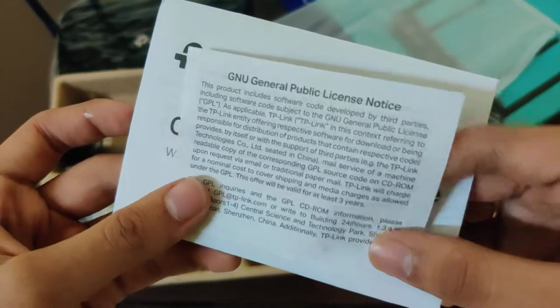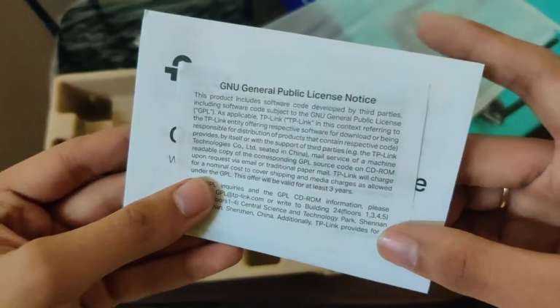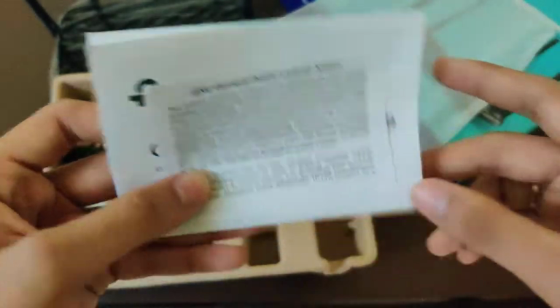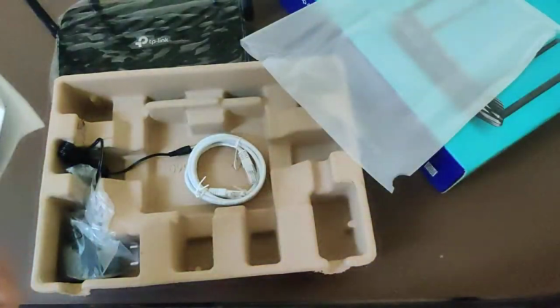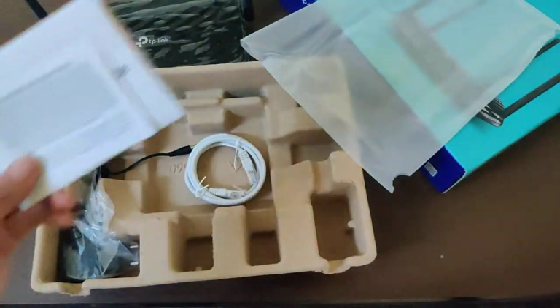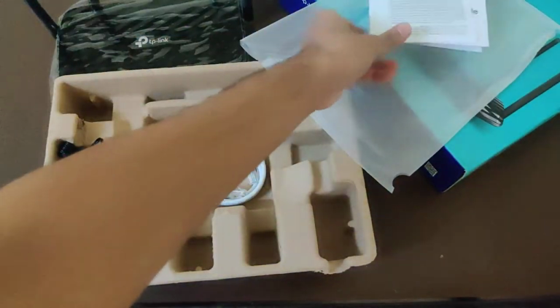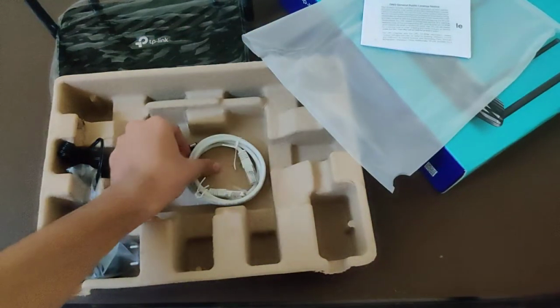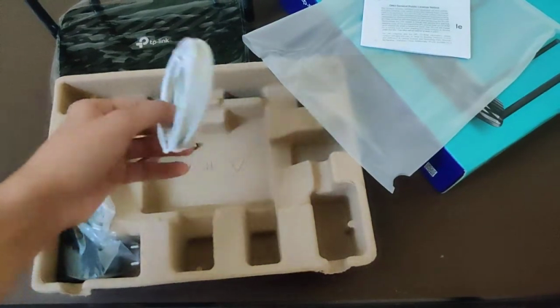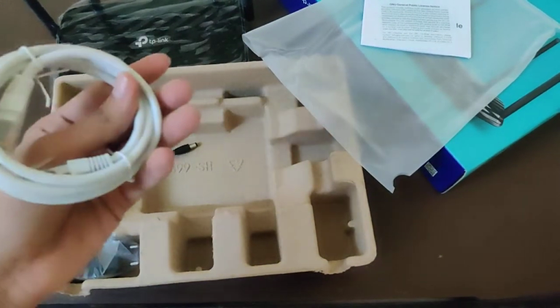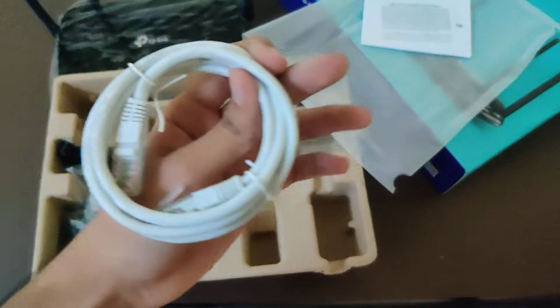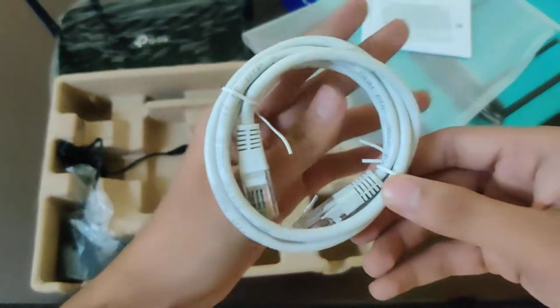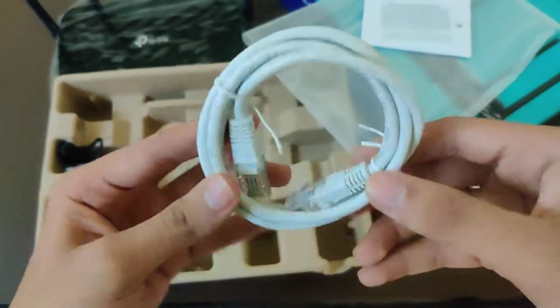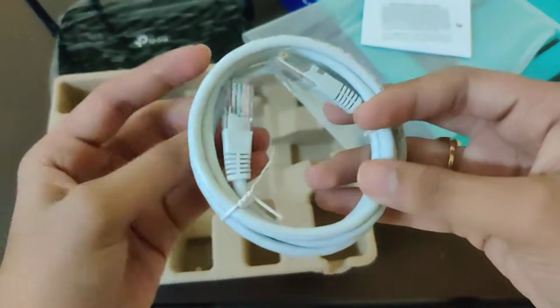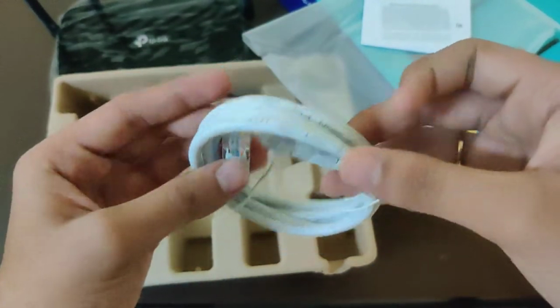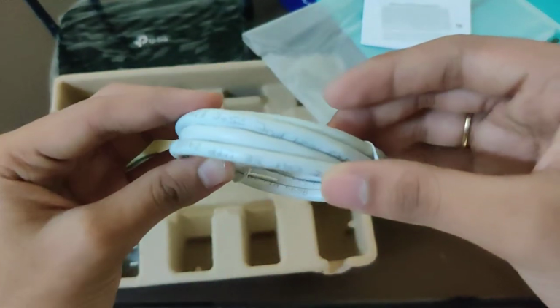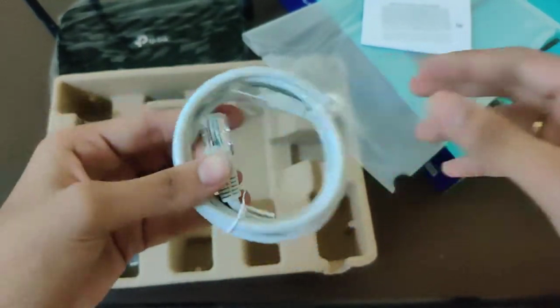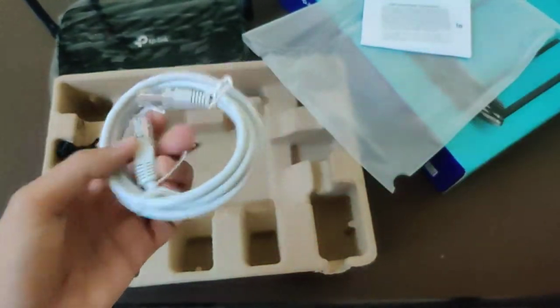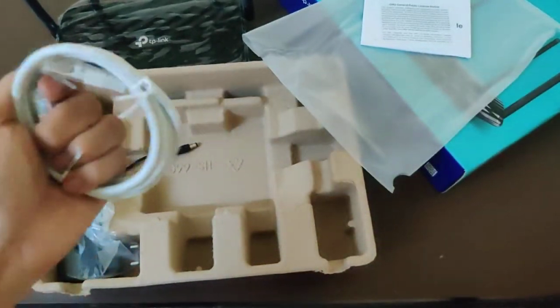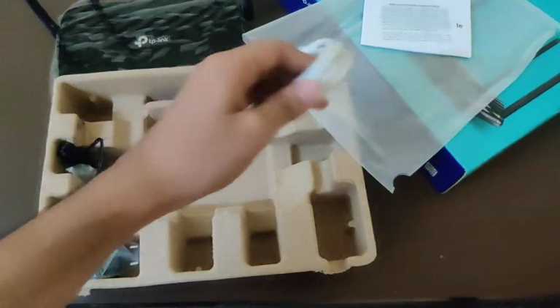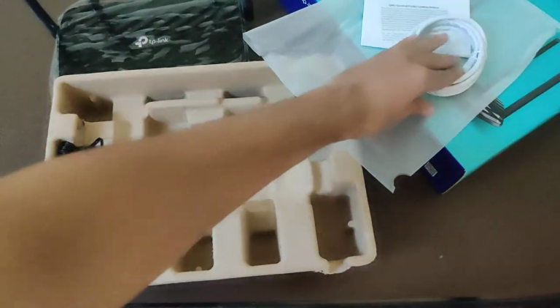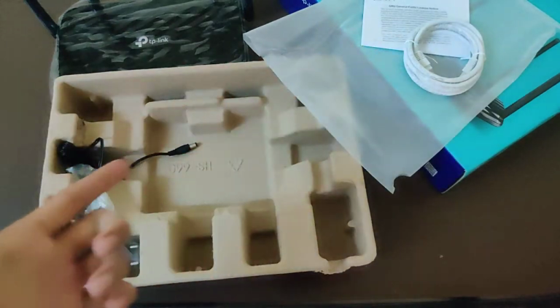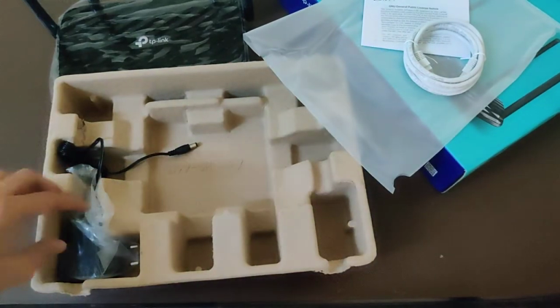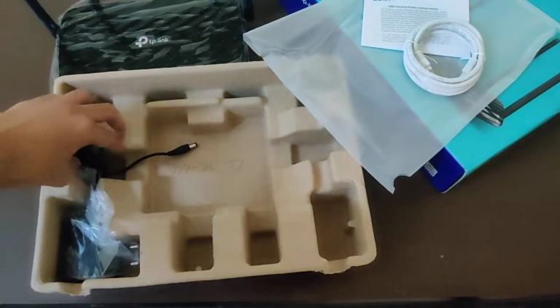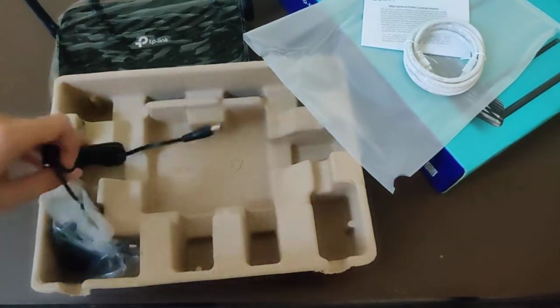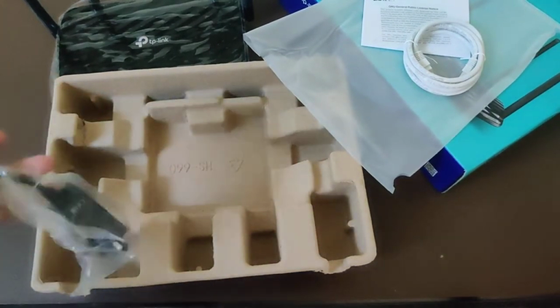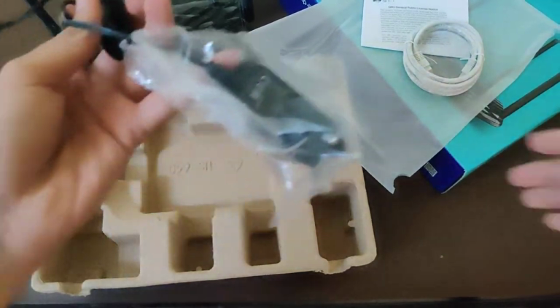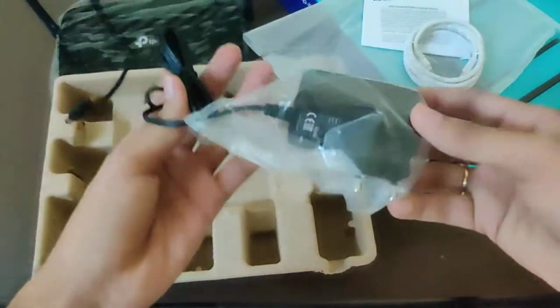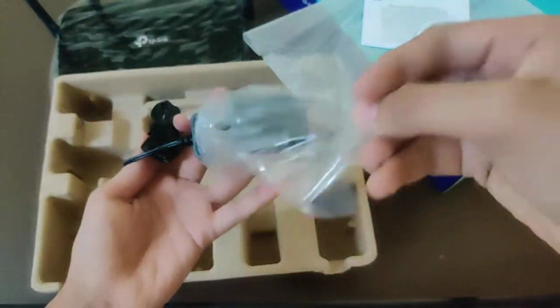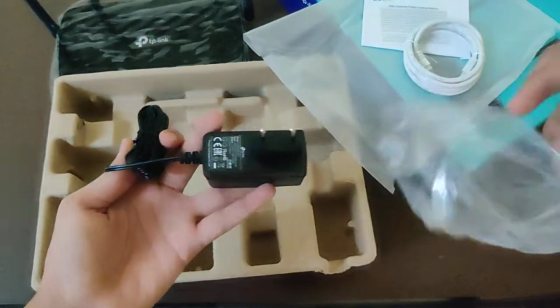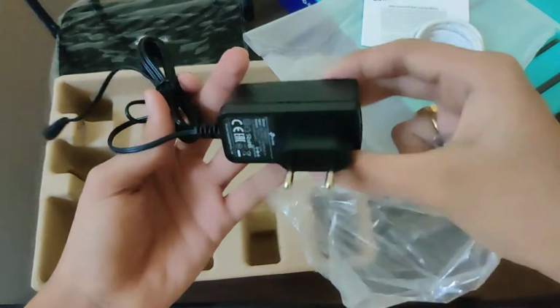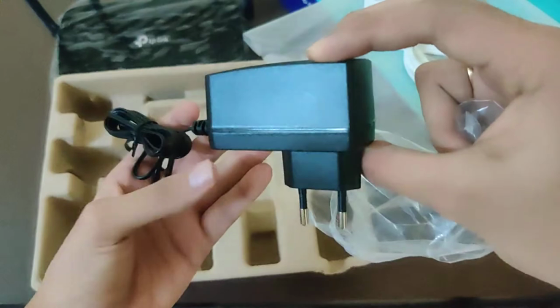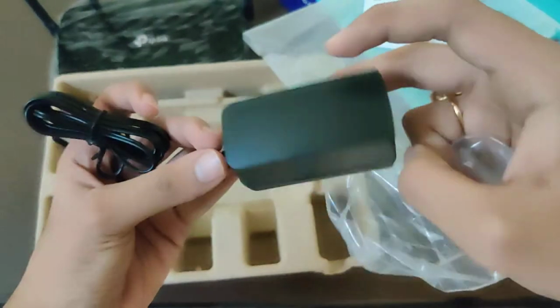And here we have the GNU General Public License notice — I don't know what that is. And also we have a gigabit port Ethernet cable that looks really strong. That's the other one. And also we have the power brick supply.